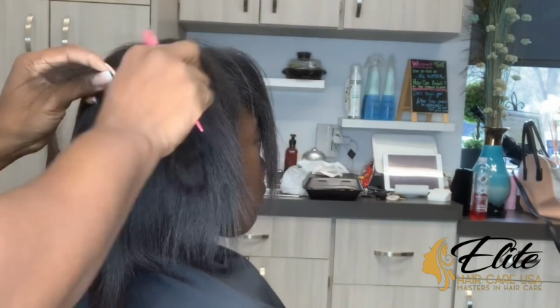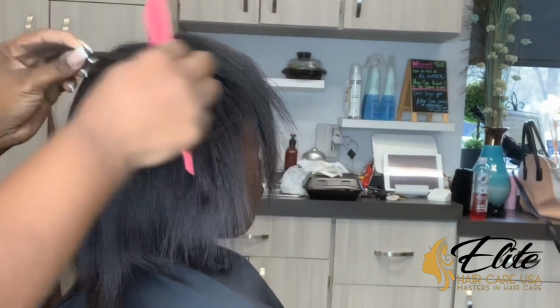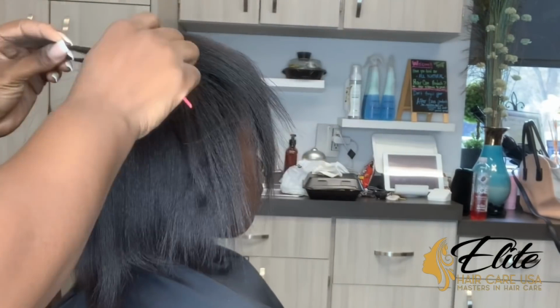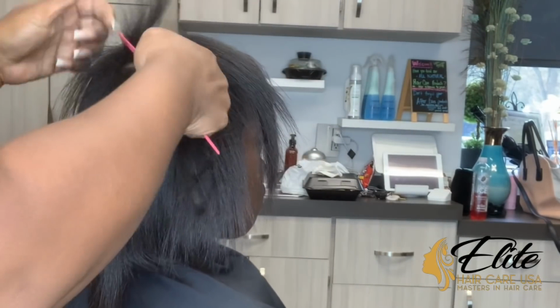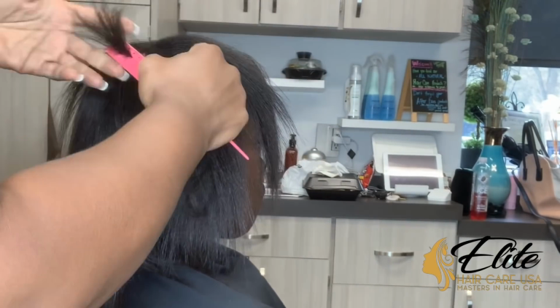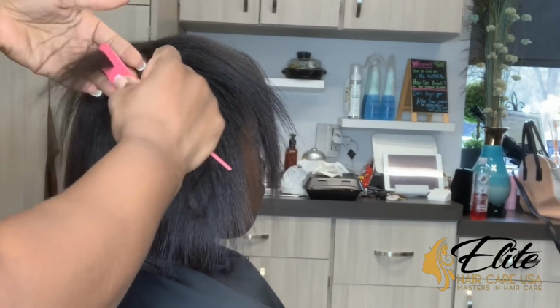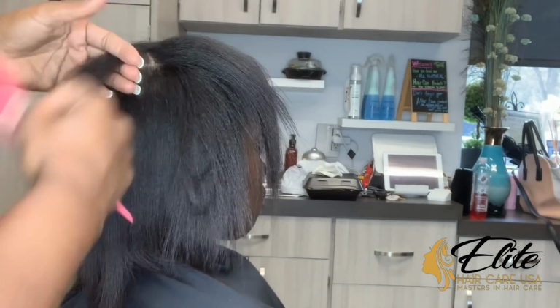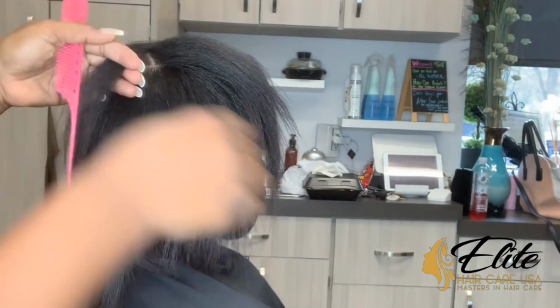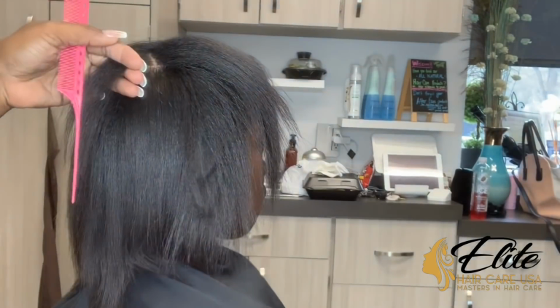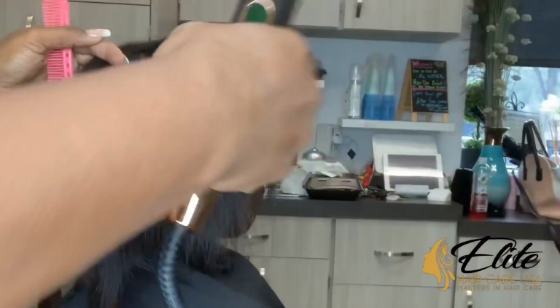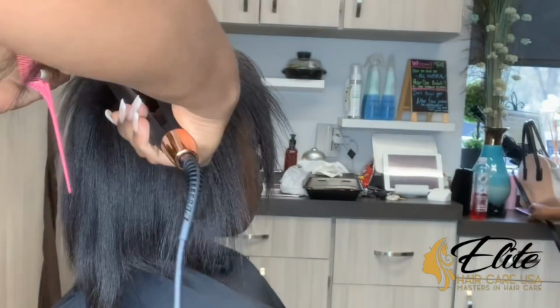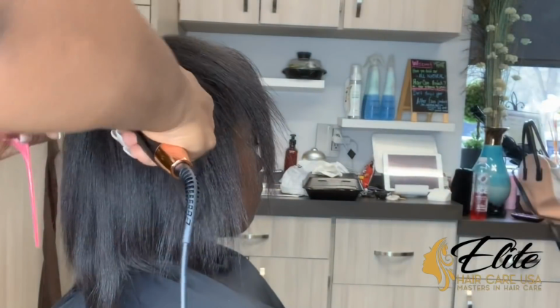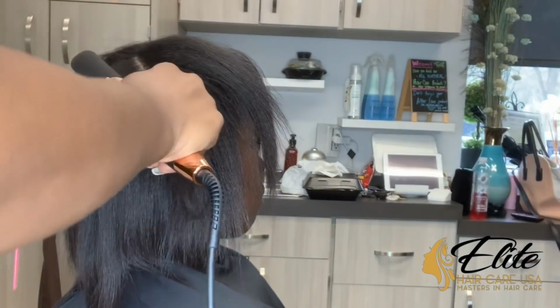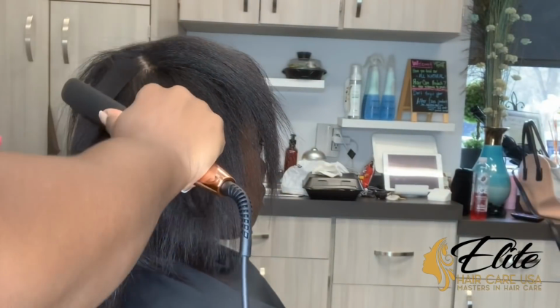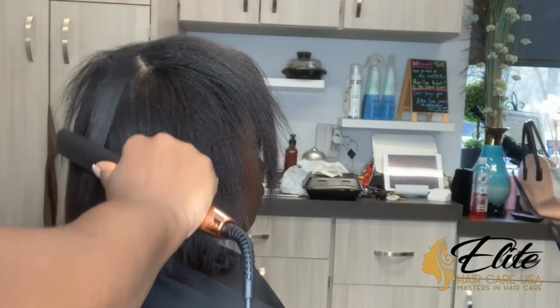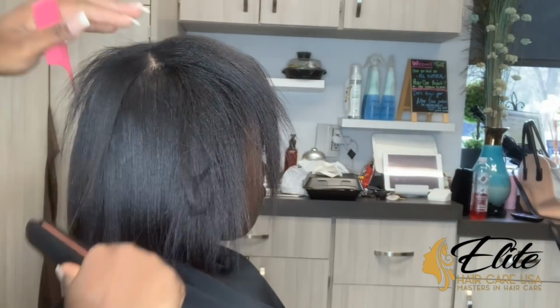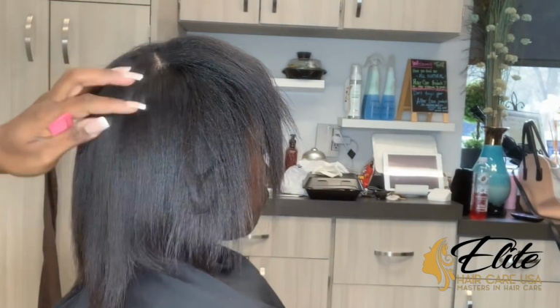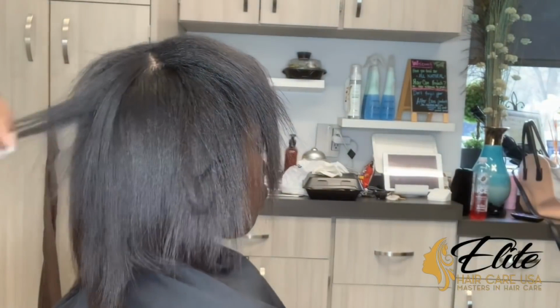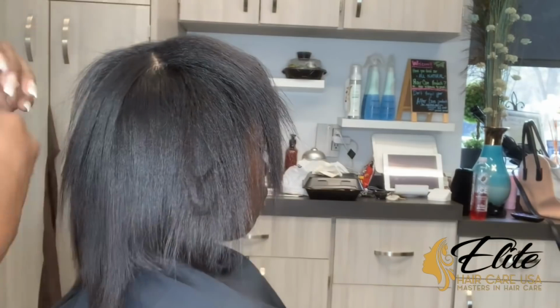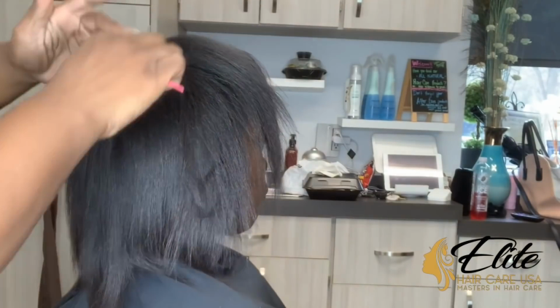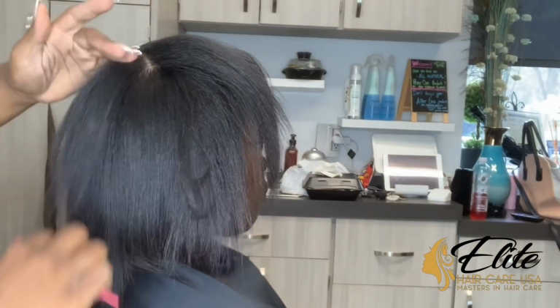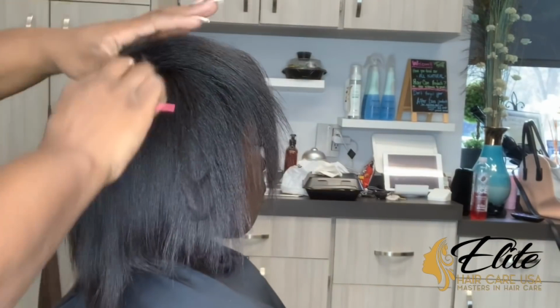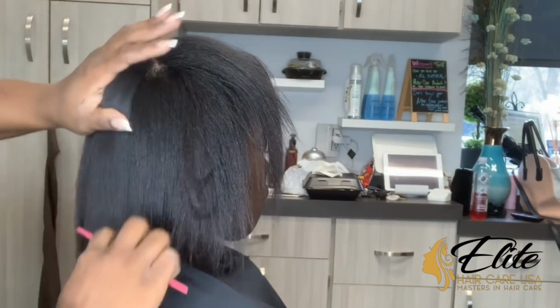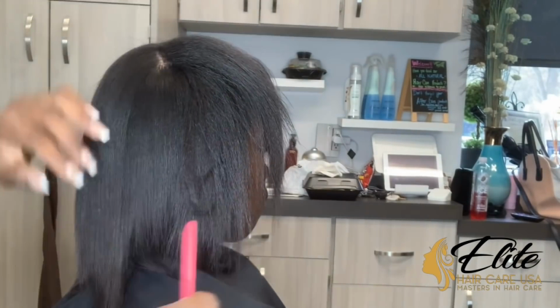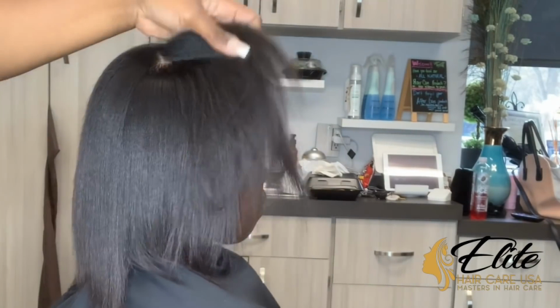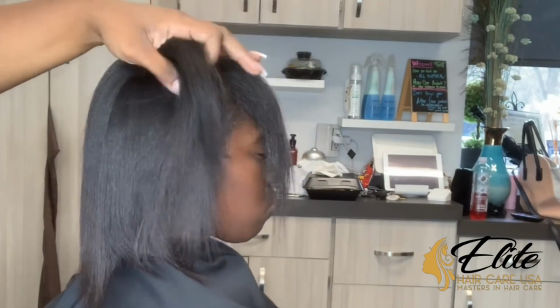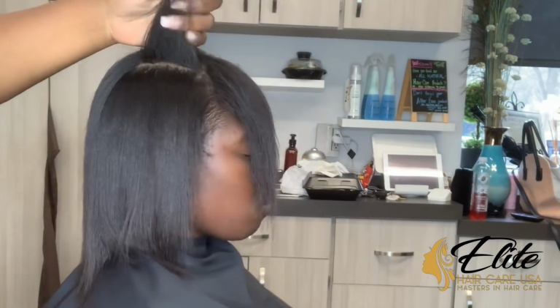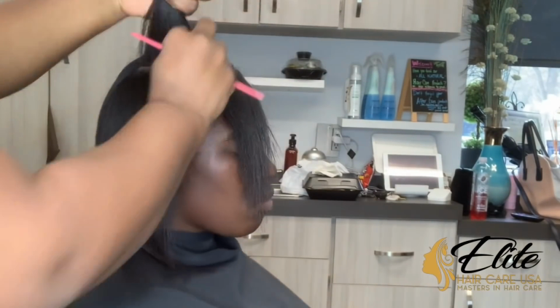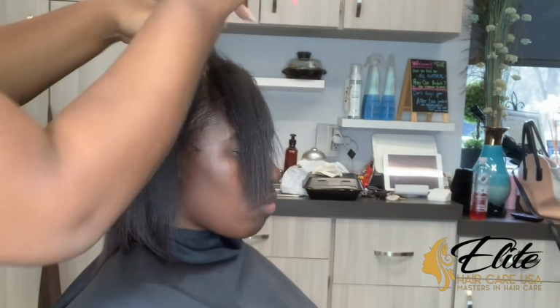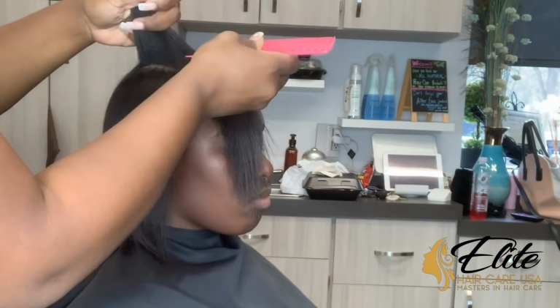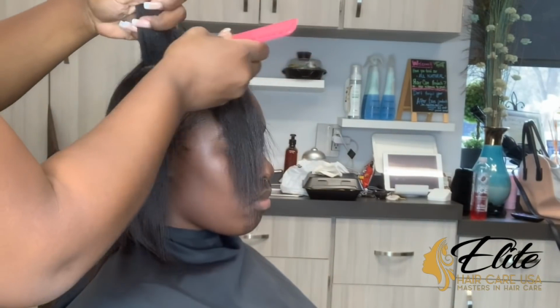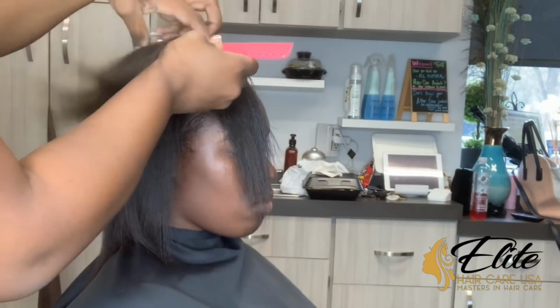We're about 85% done with our silk. I'm going to let you guys continue watching us finish the silk out and then we will go into our trim.